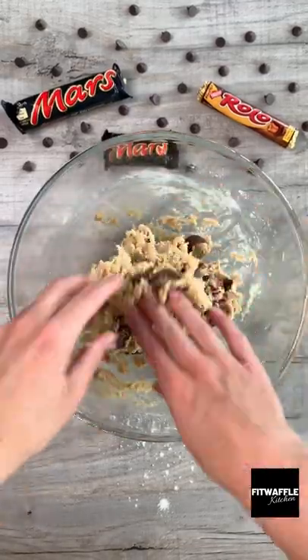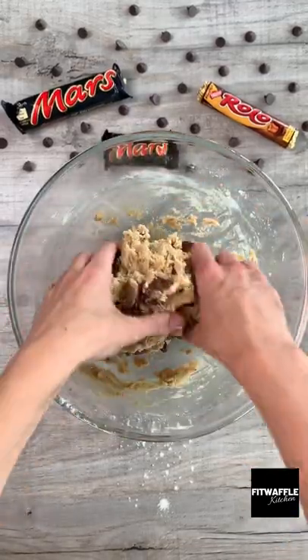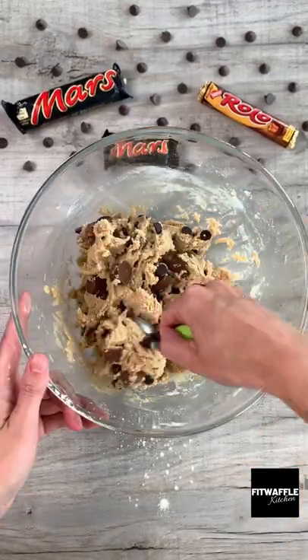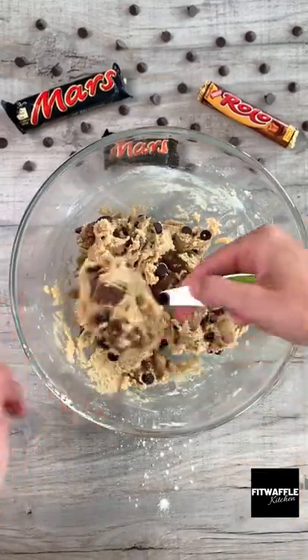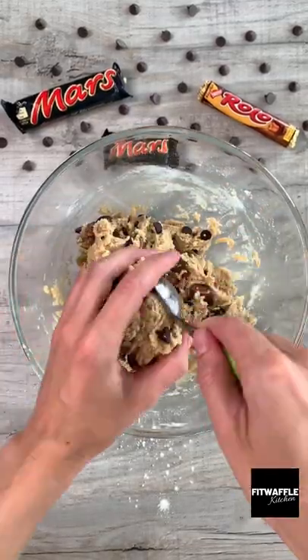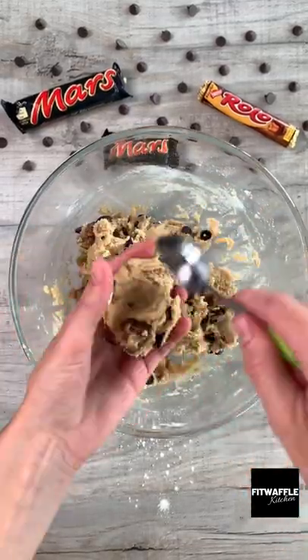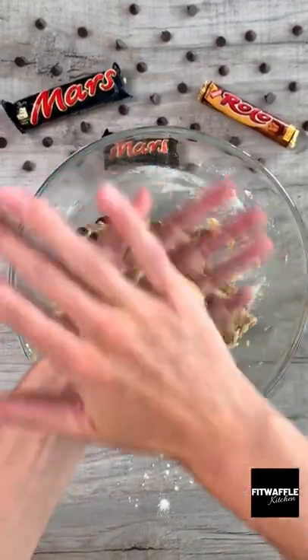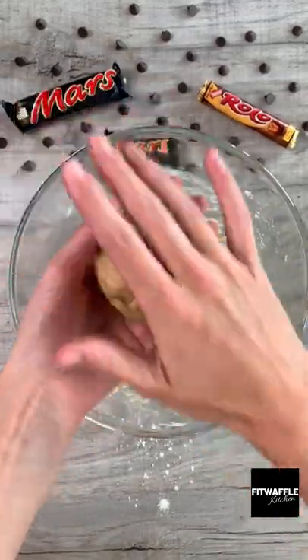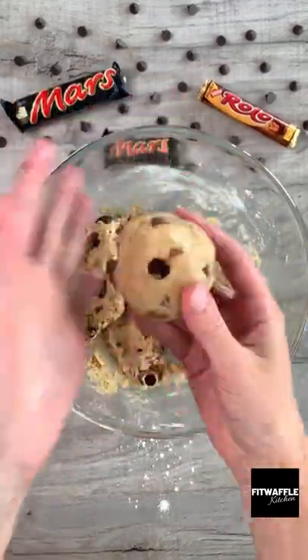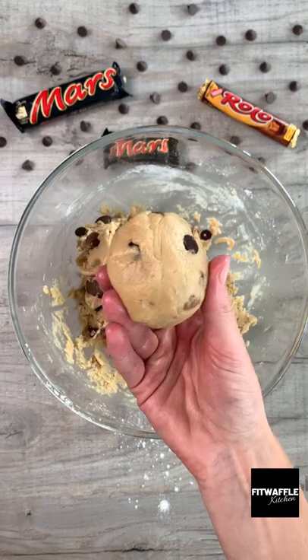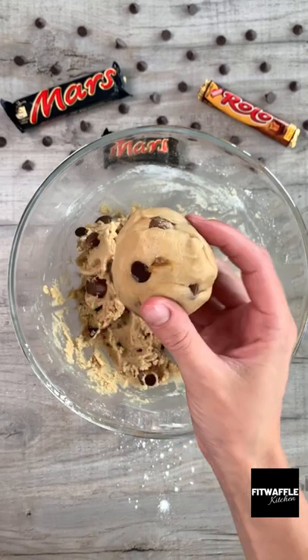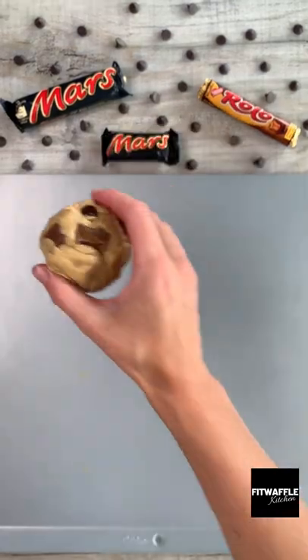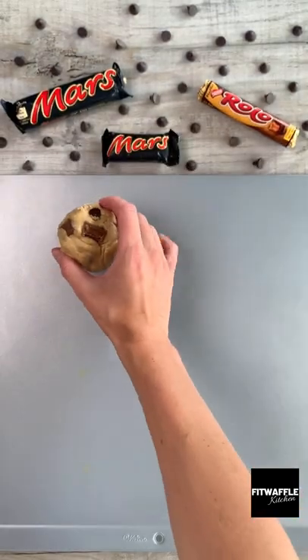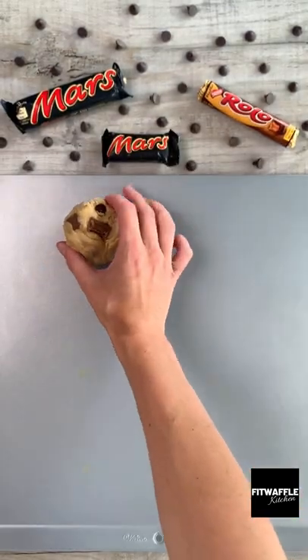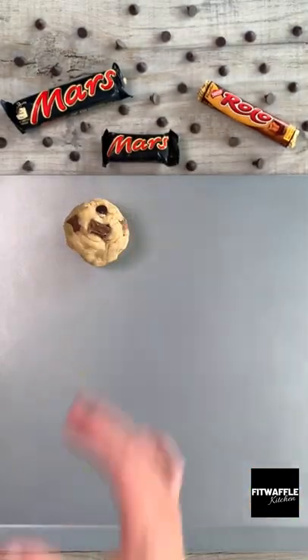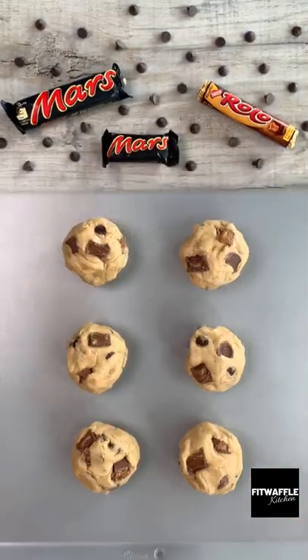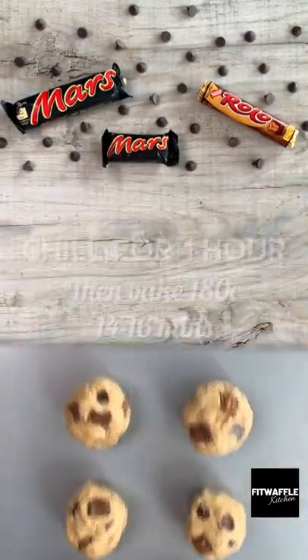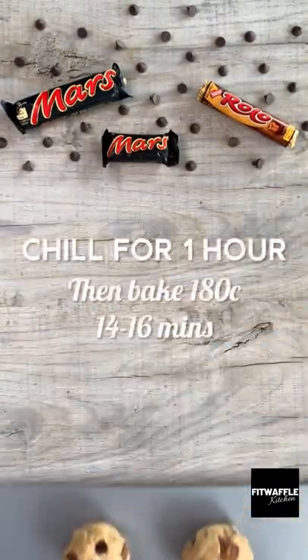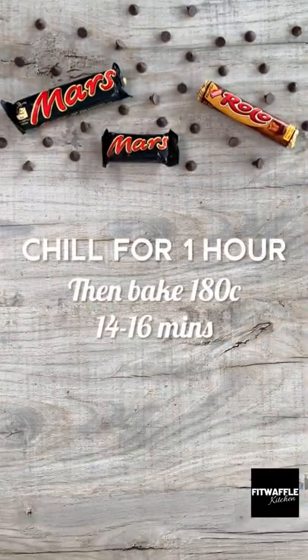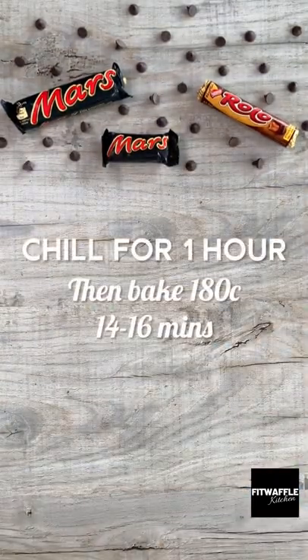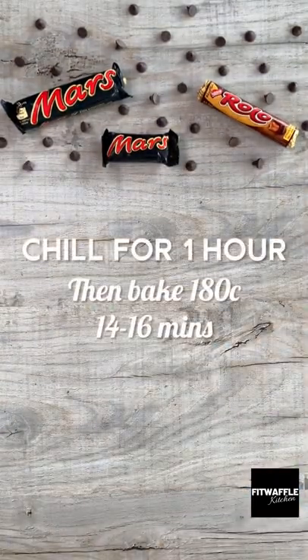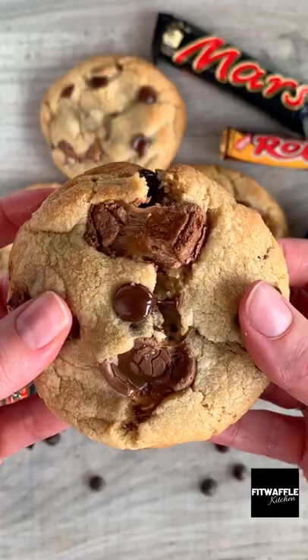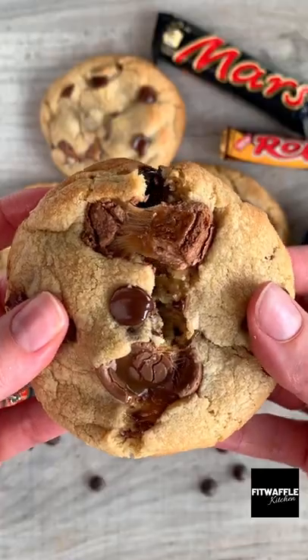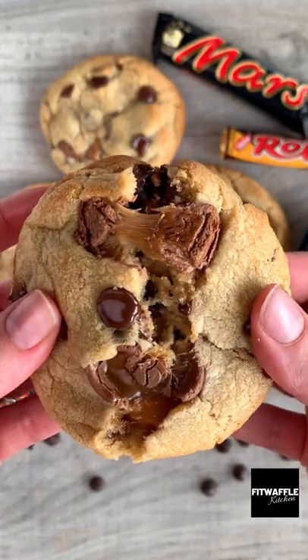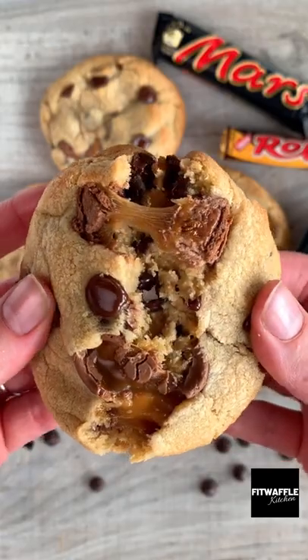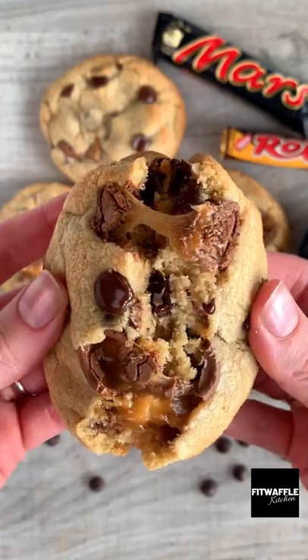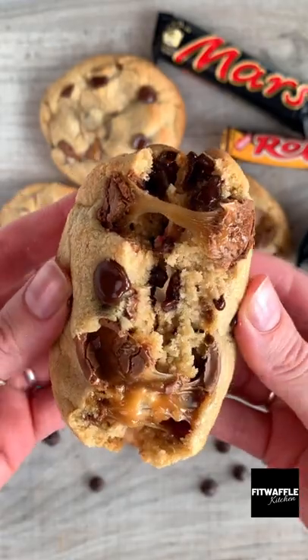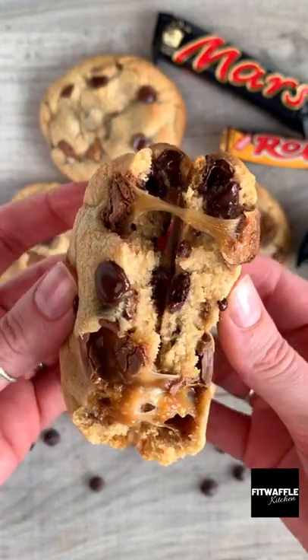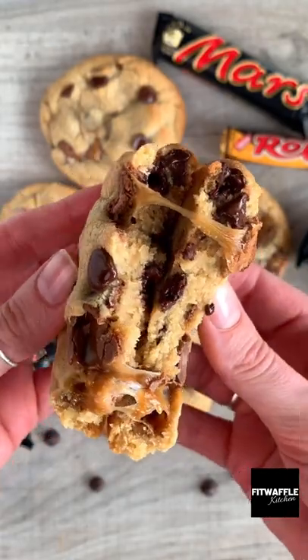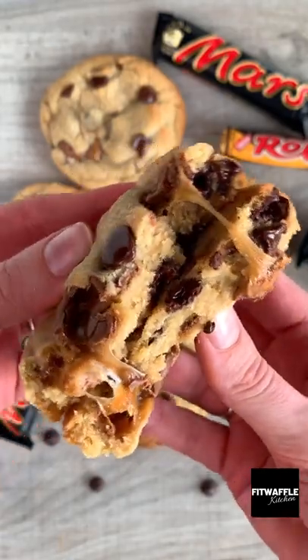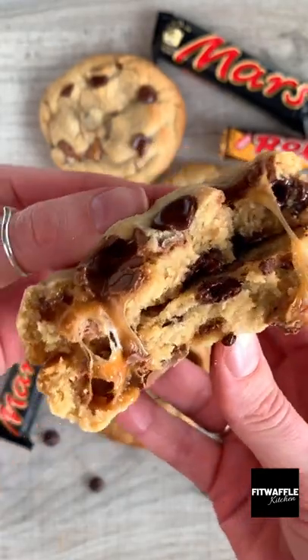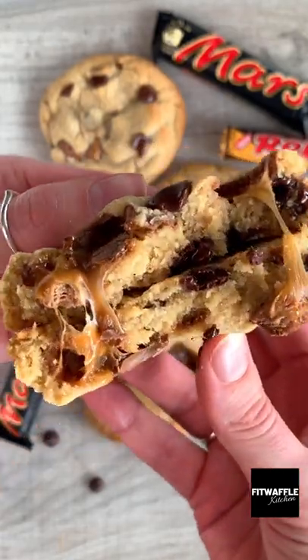Scoop up about three tablespoons of the mix and roll into a large ball. Place the balls on a baking tray then bake in the oven for 14 to 16 minutes. Let them cool for about 20 minutes before eating and that's it. Enjoy!